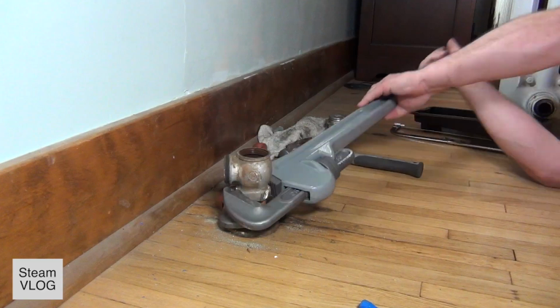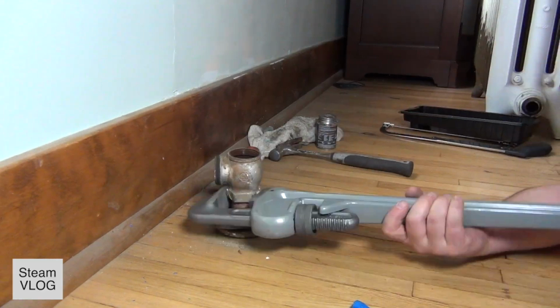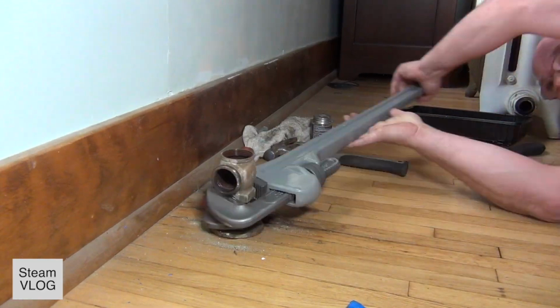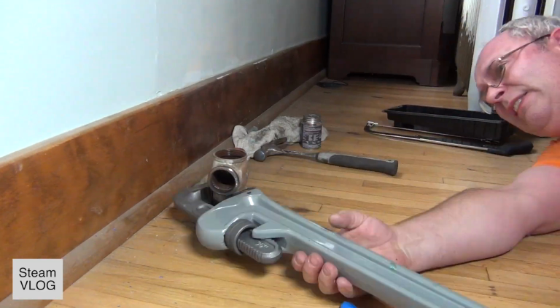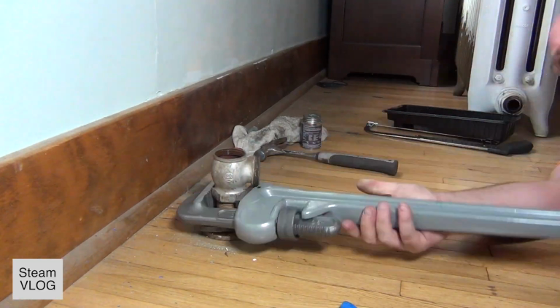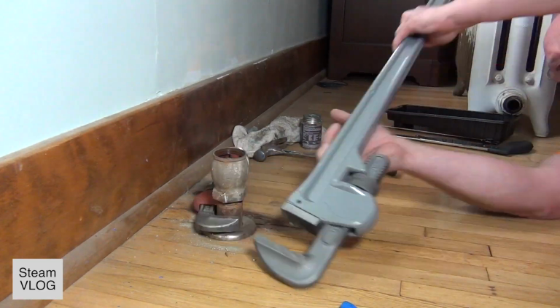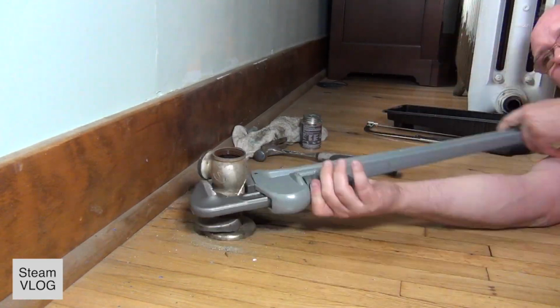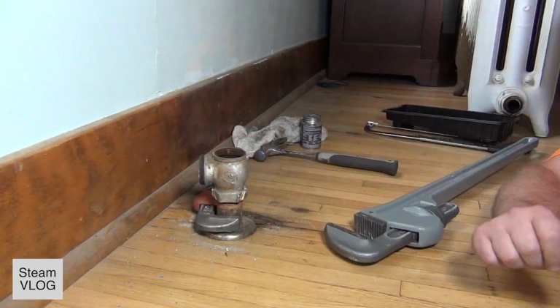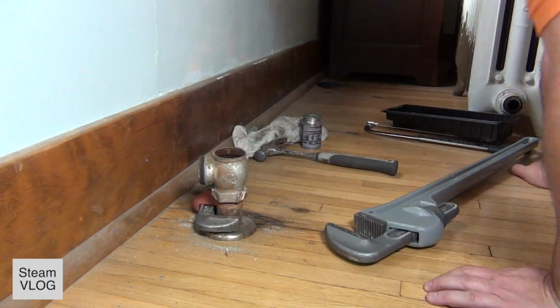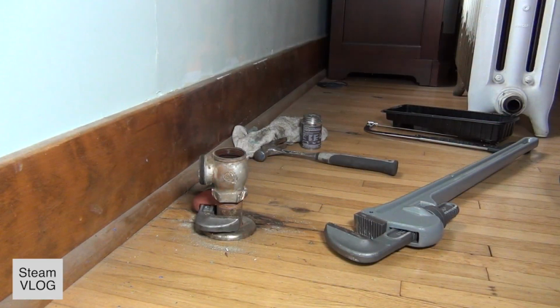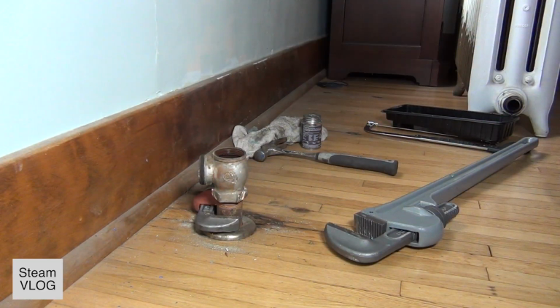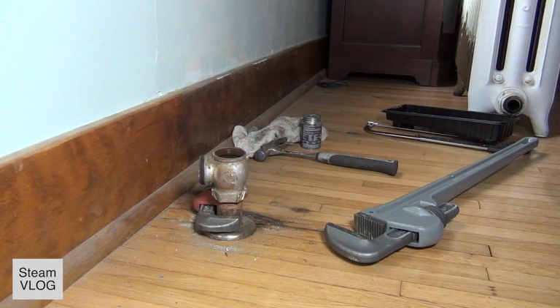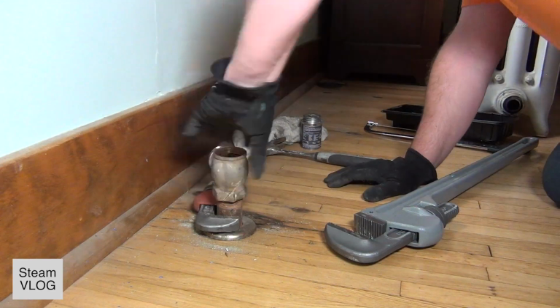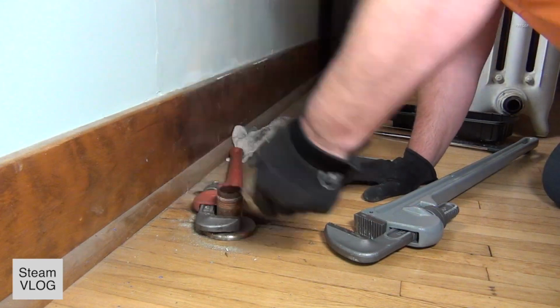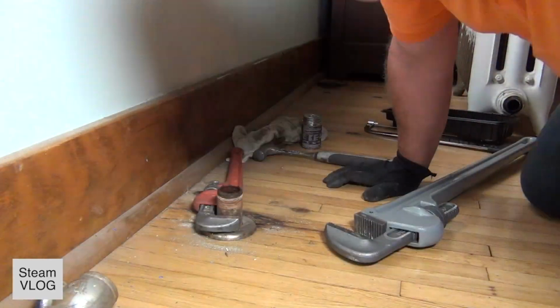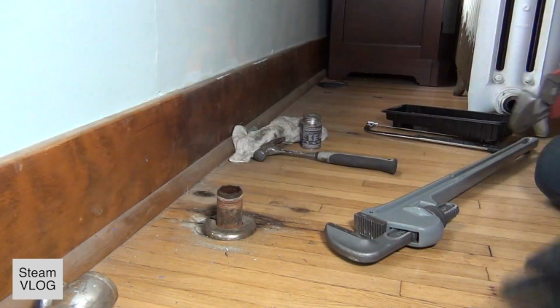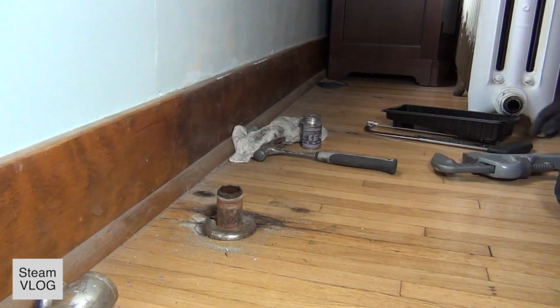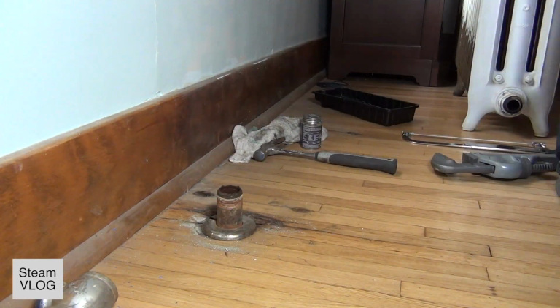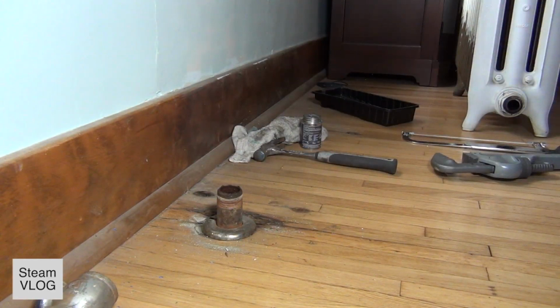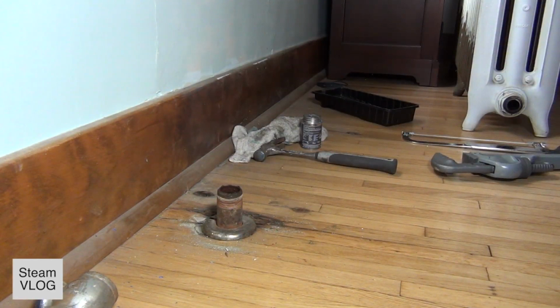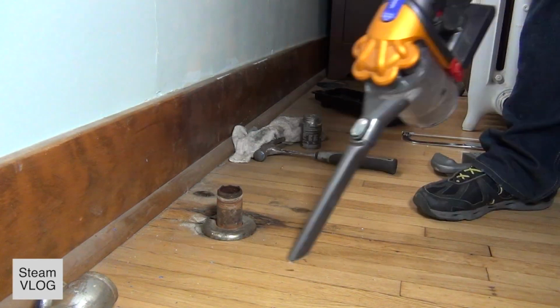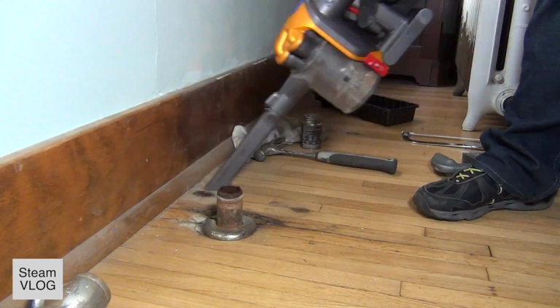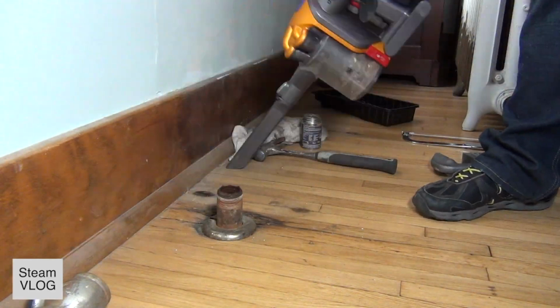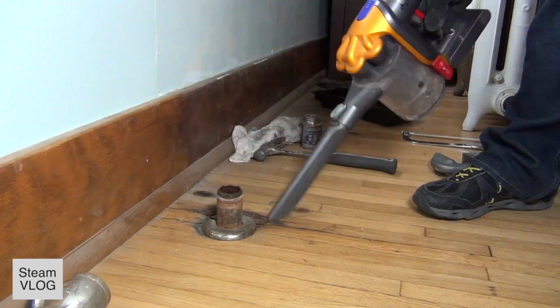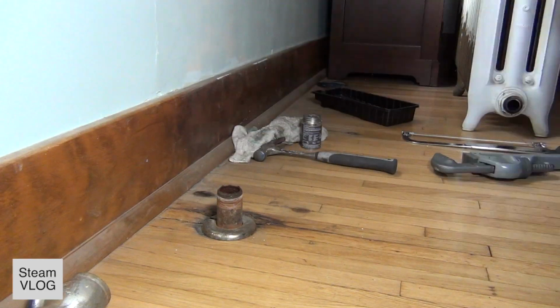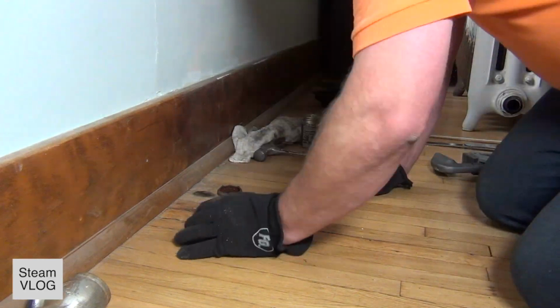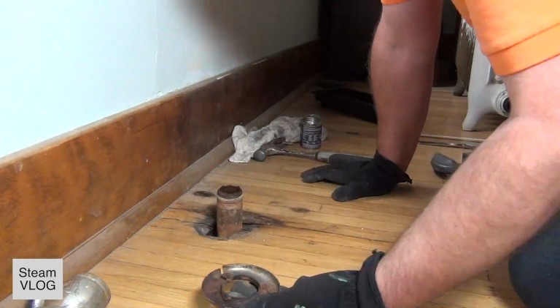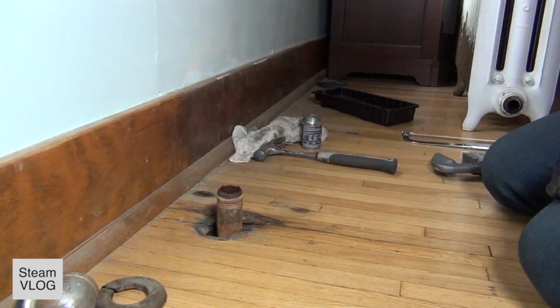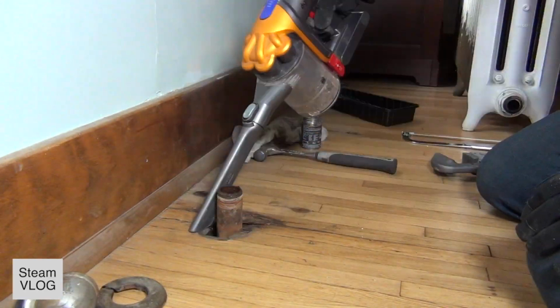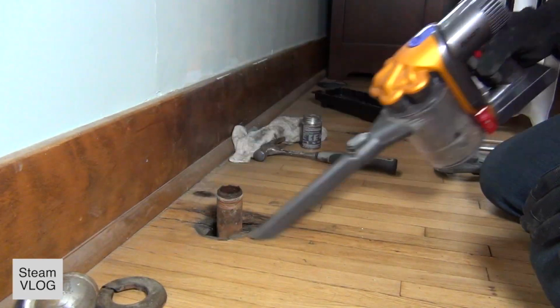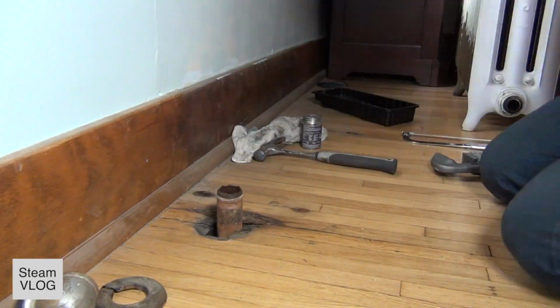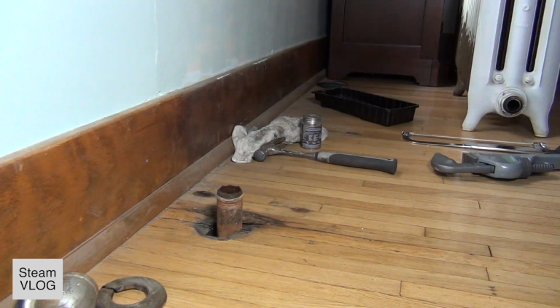And there it goes — it's coming loose. I really pushed myself off the other wall. There it goes. So this is step one to get it out, and I get all the sawdust out of the way.